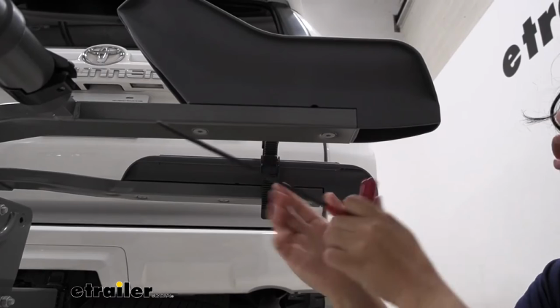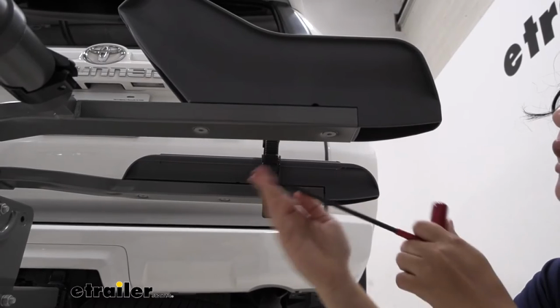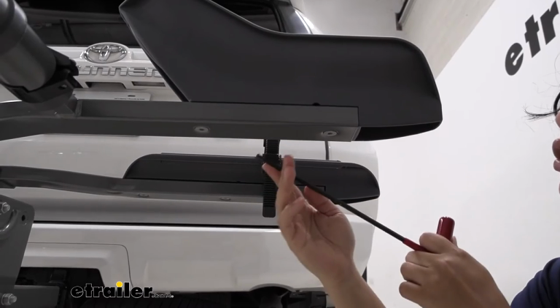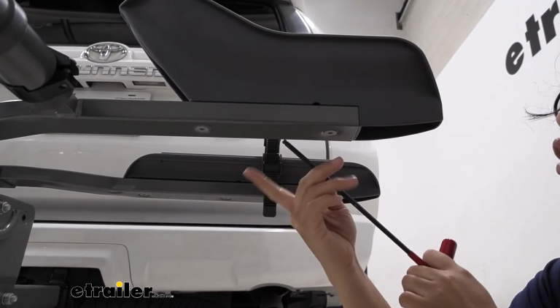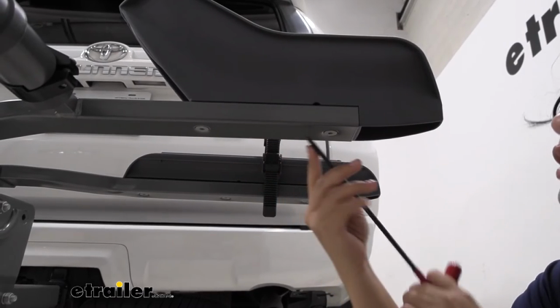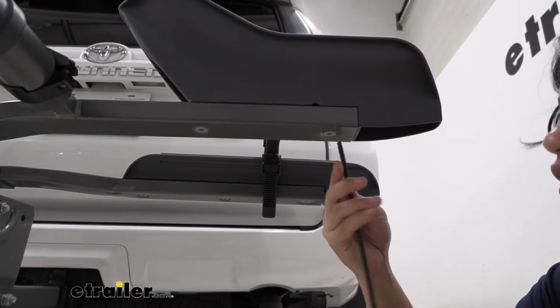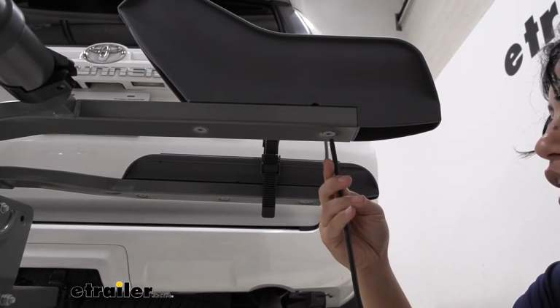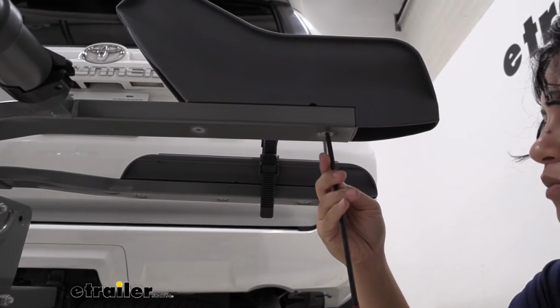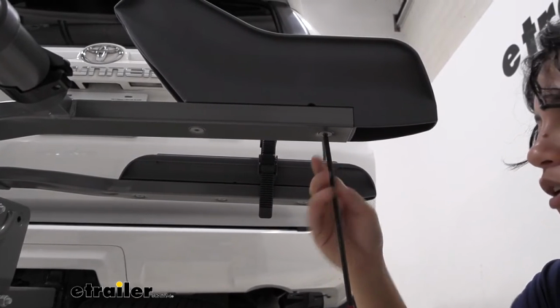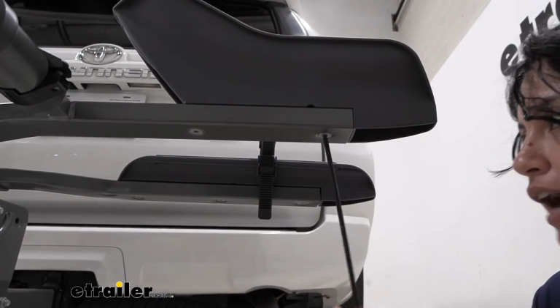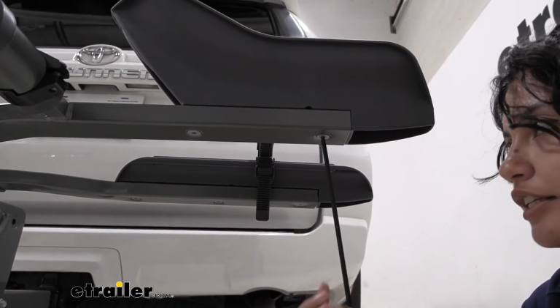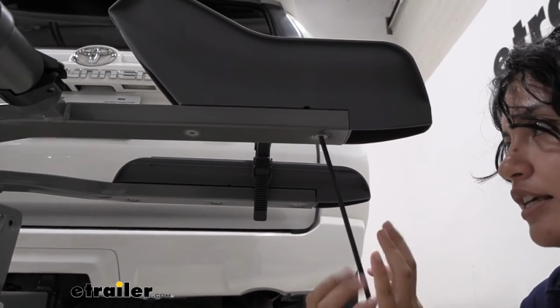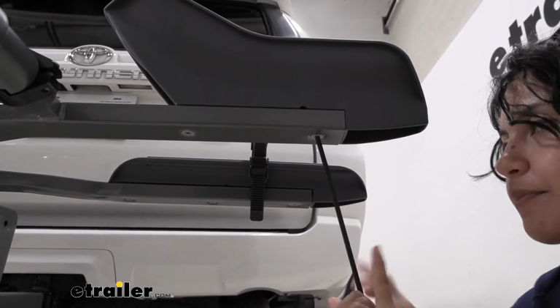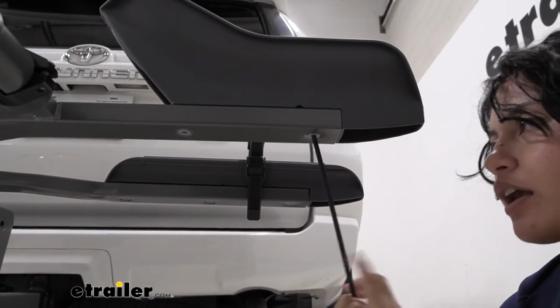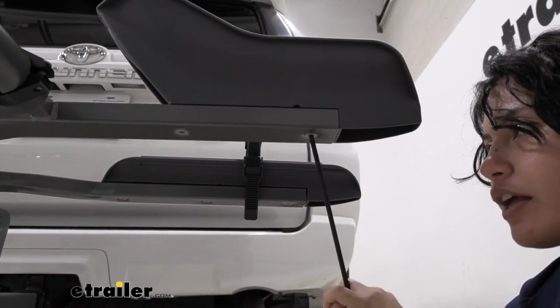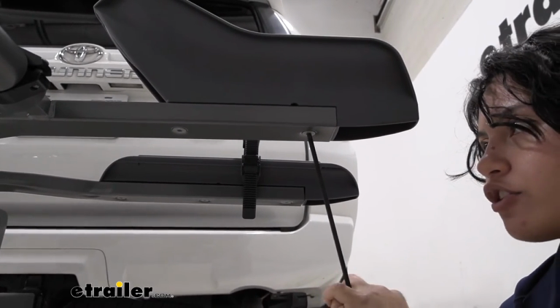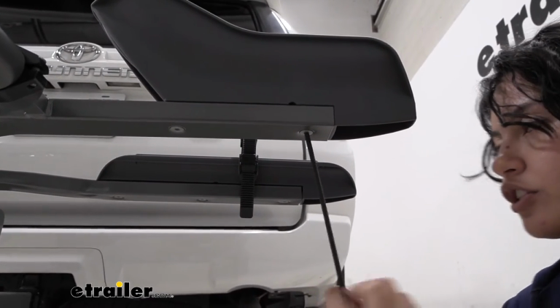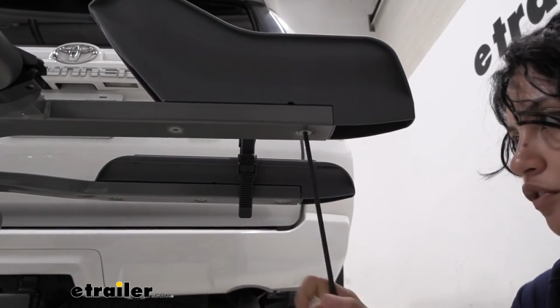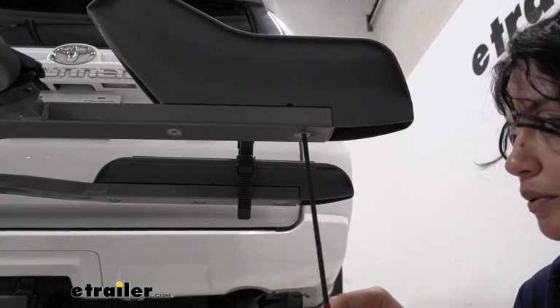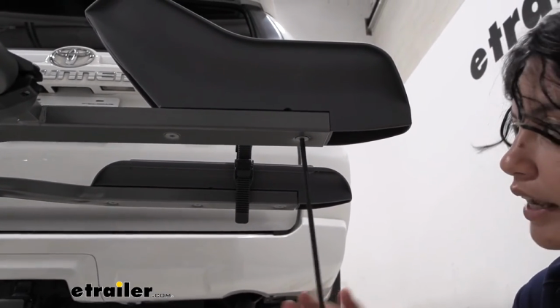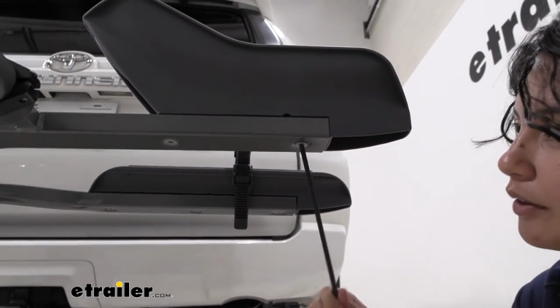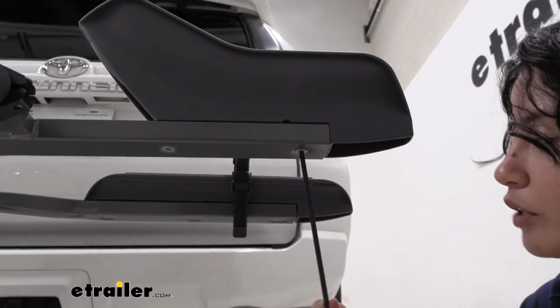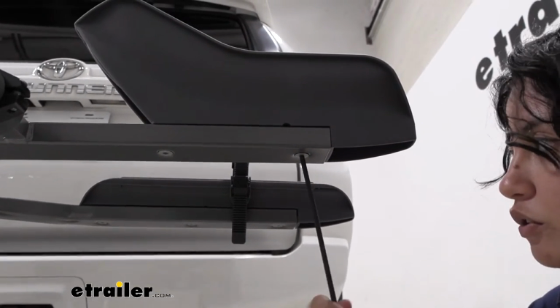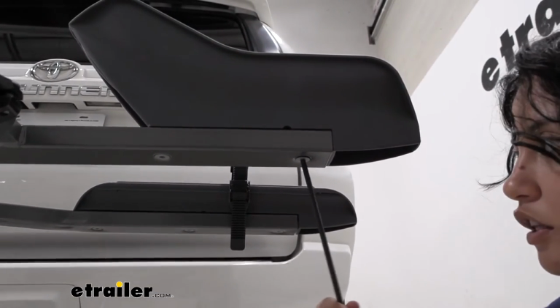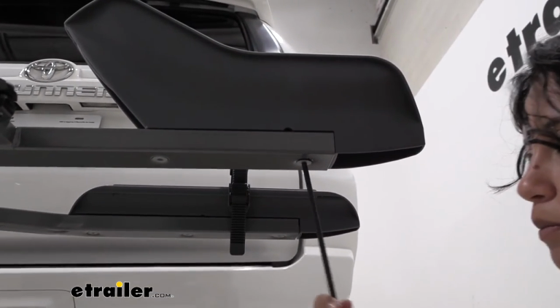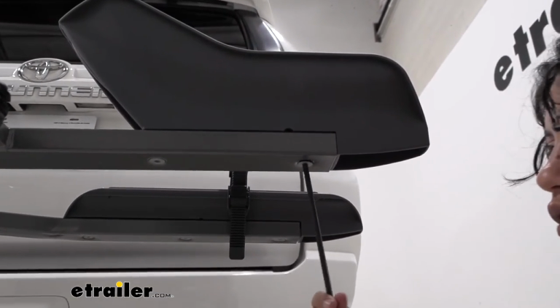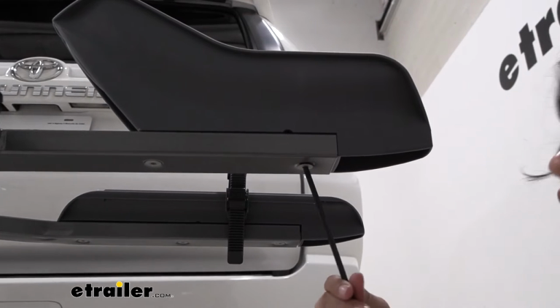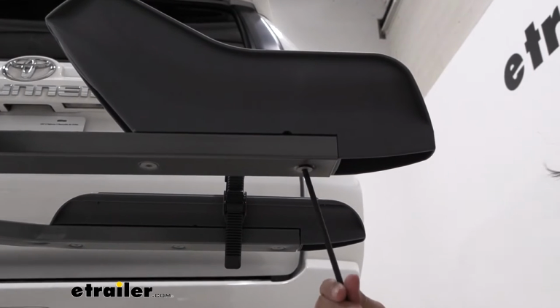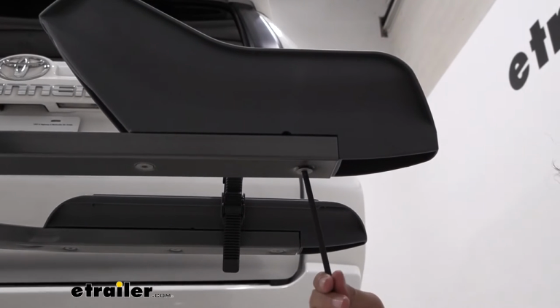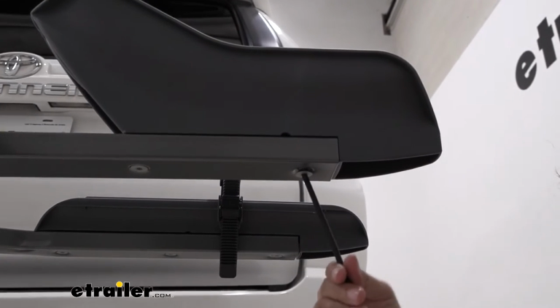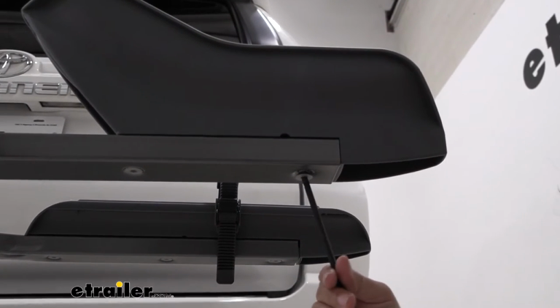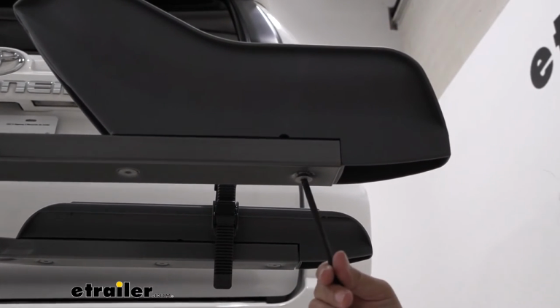To replace your tray, you're going to need a 5mm Allen key, and then you can start rotating or loosening the bolts underneath your current front tray.